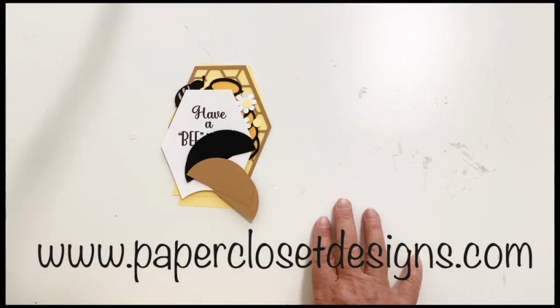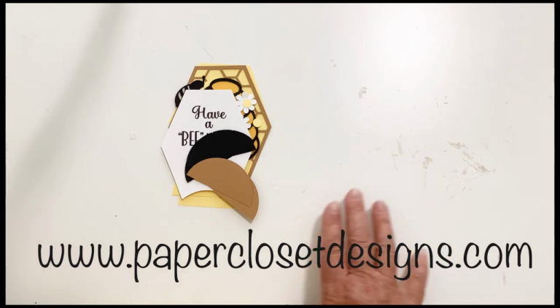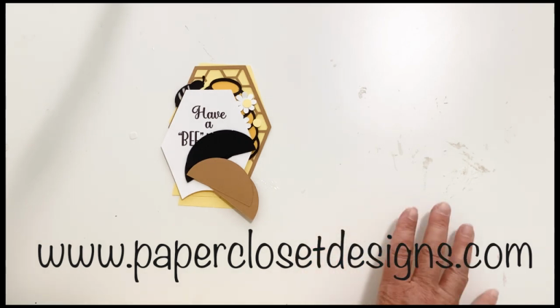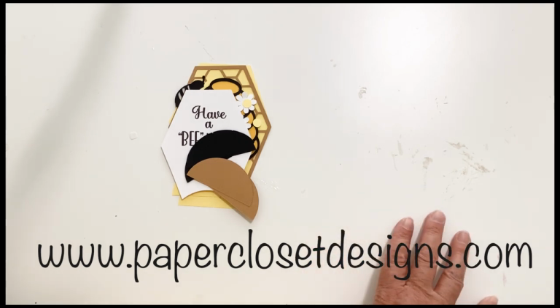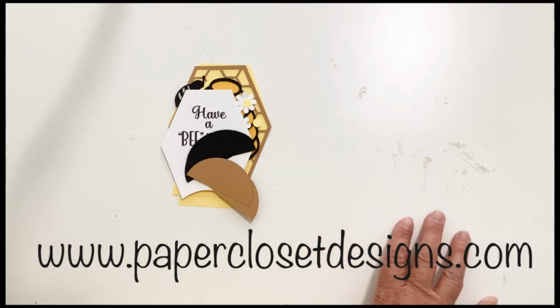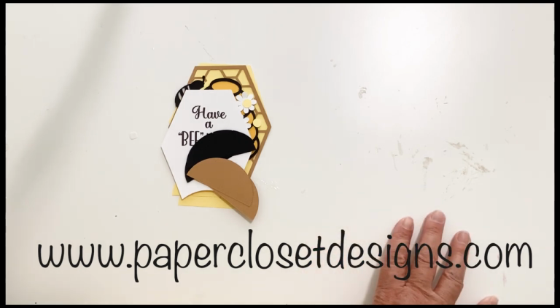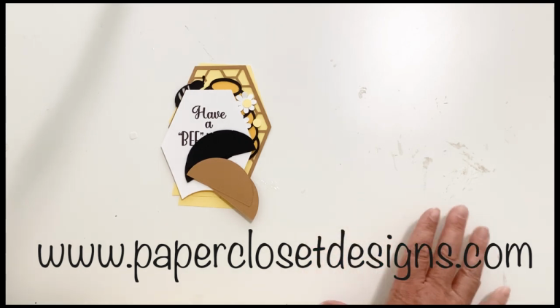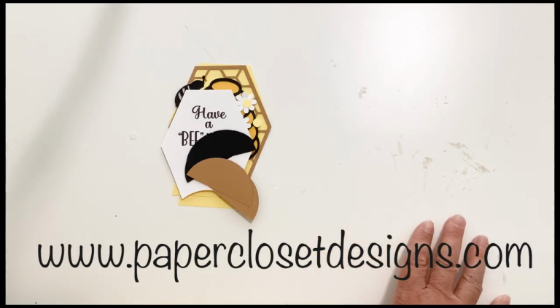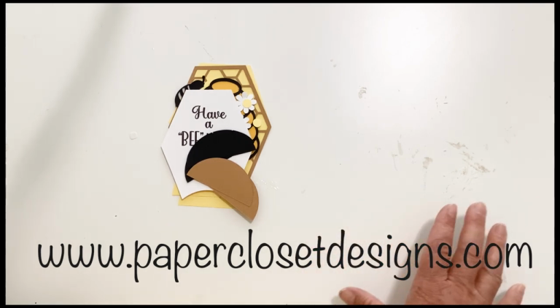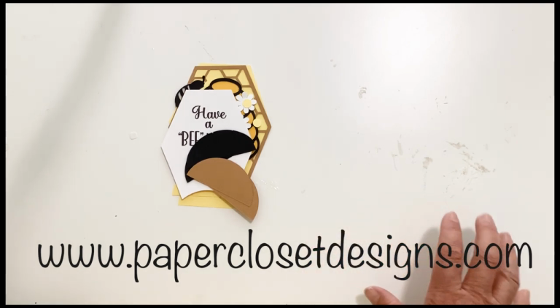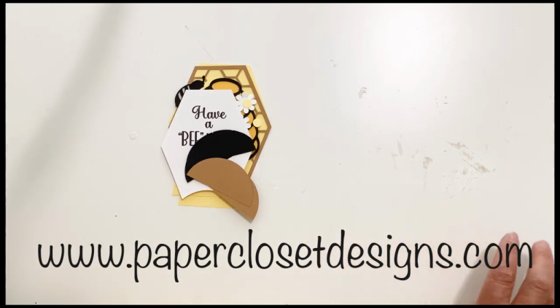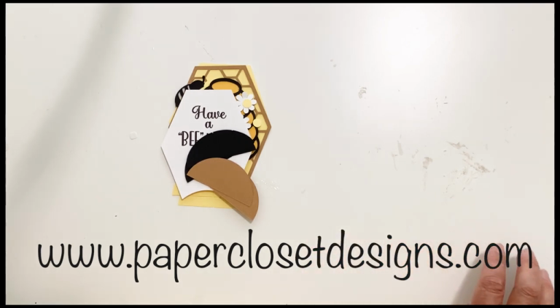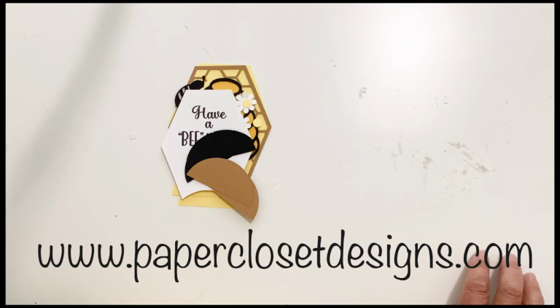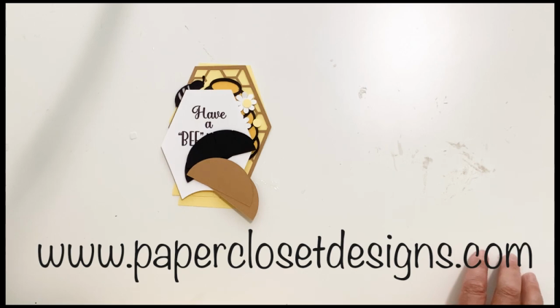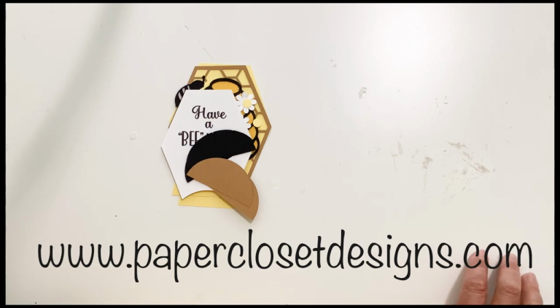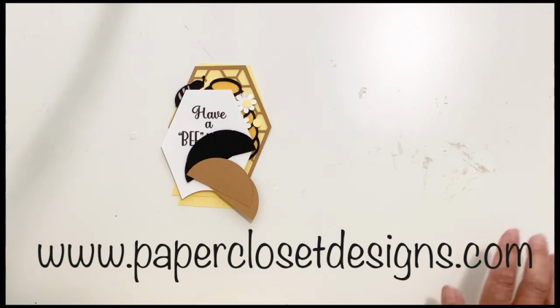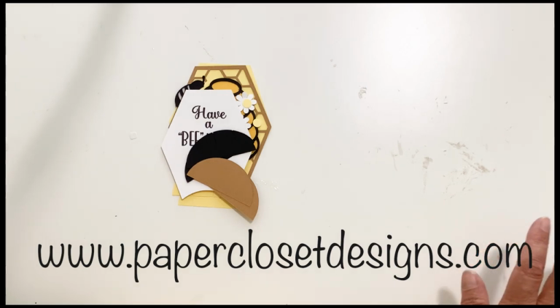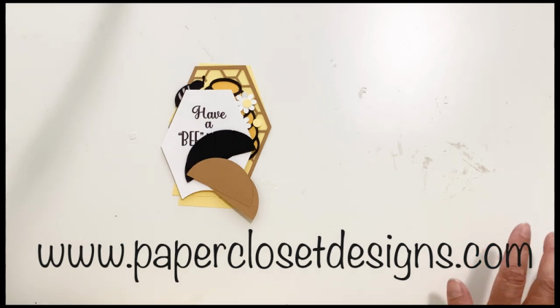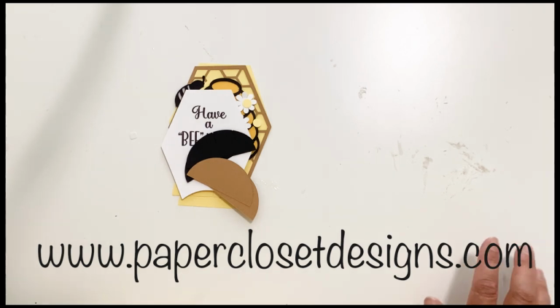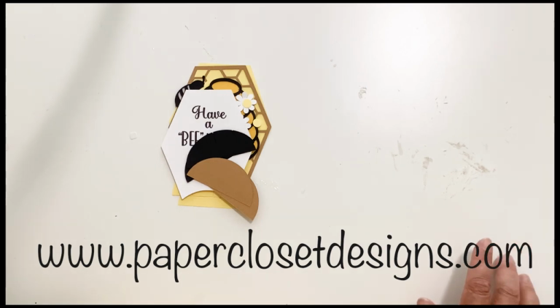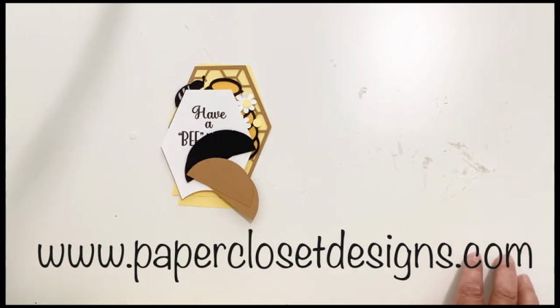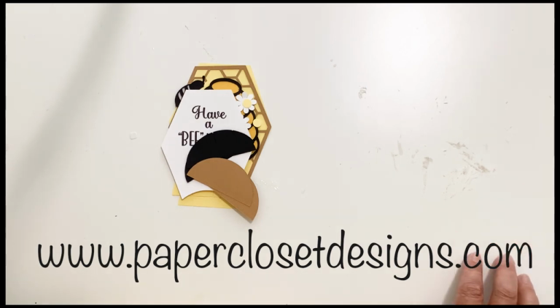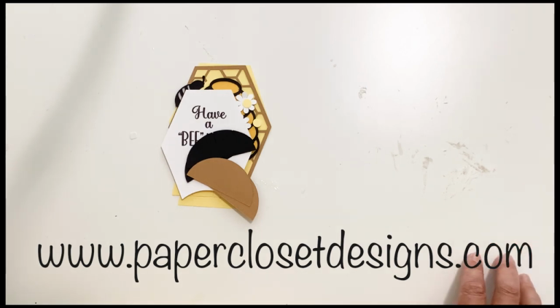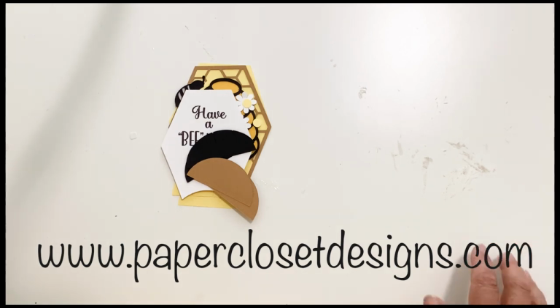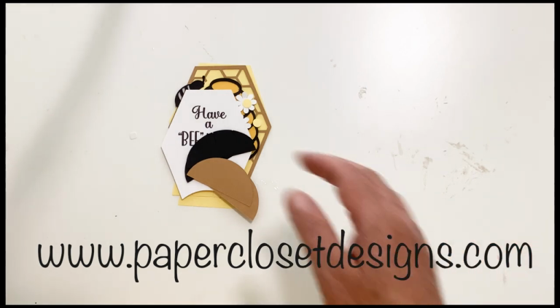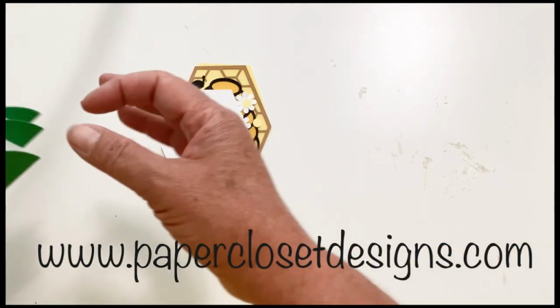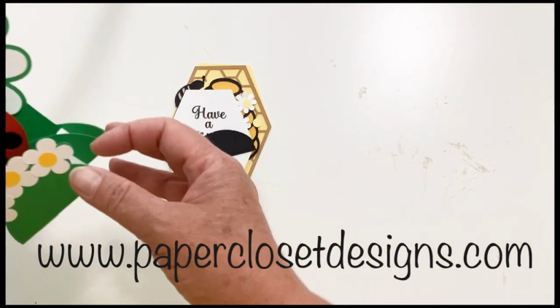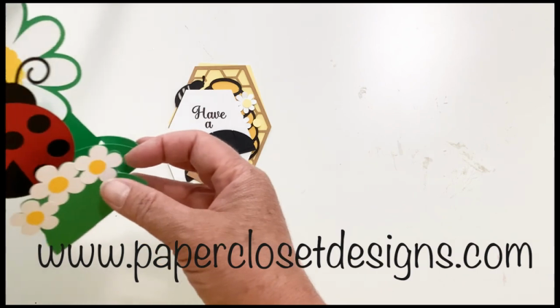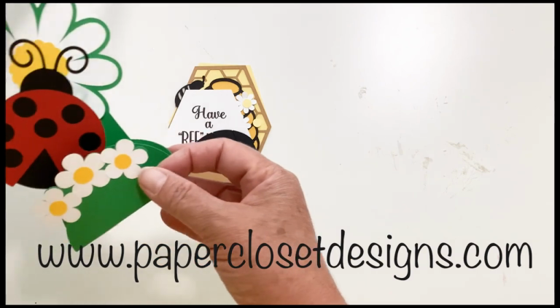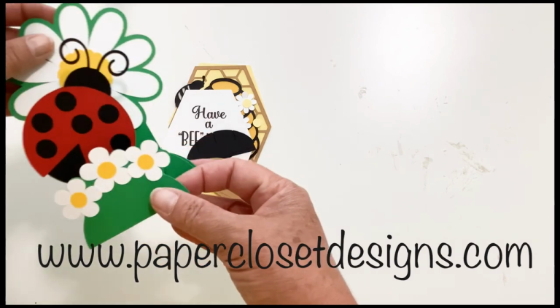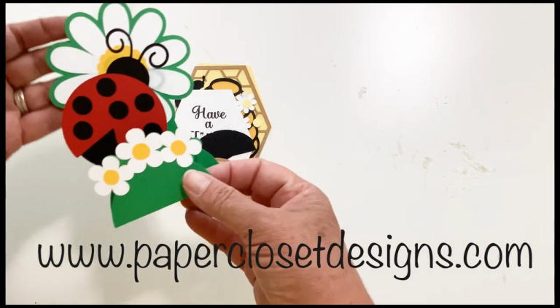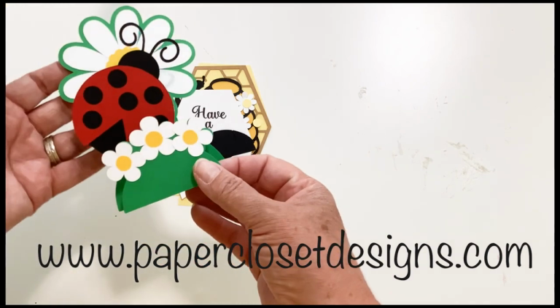This is the B pop-up stand card. Now if you haven't seen my pop-up stand cards, they can also be called slice cards. Let me show you a couple that I've done kind of recently.